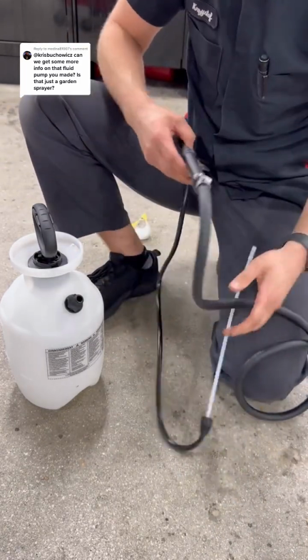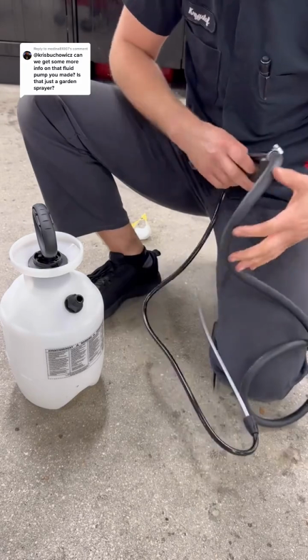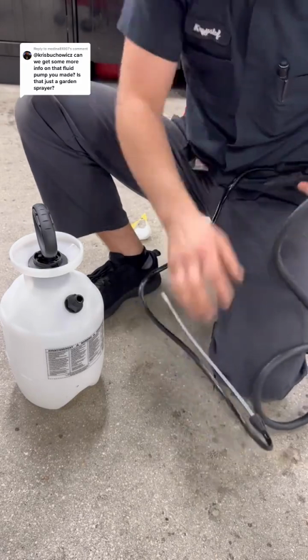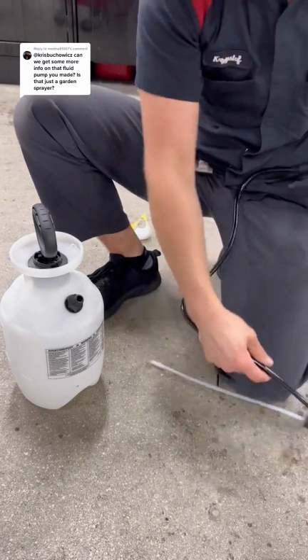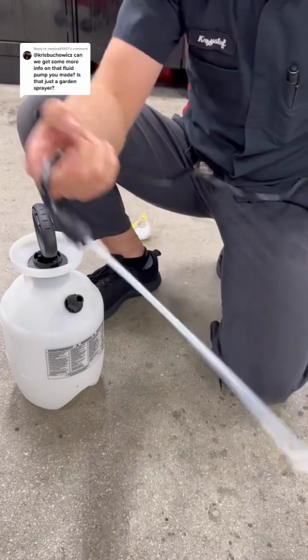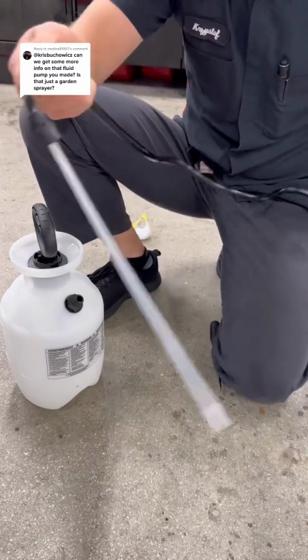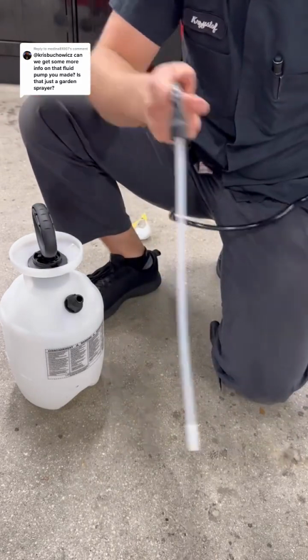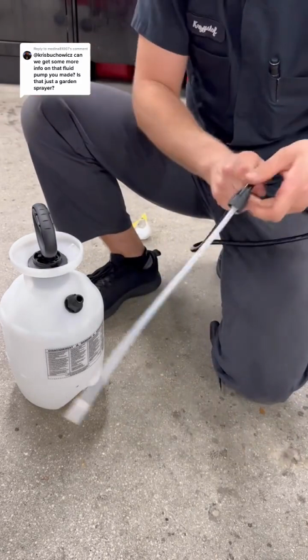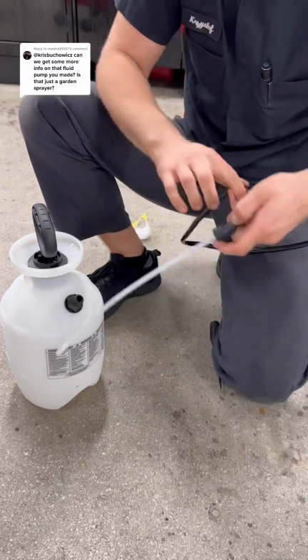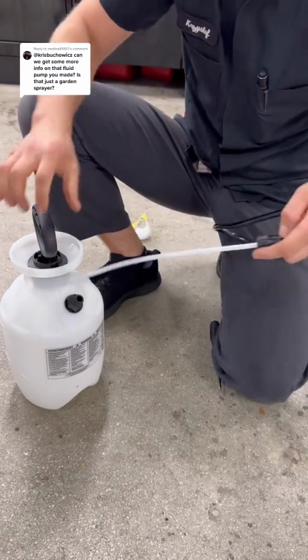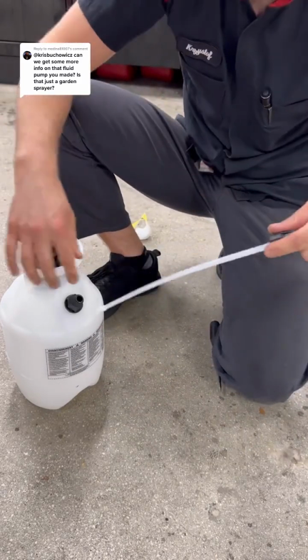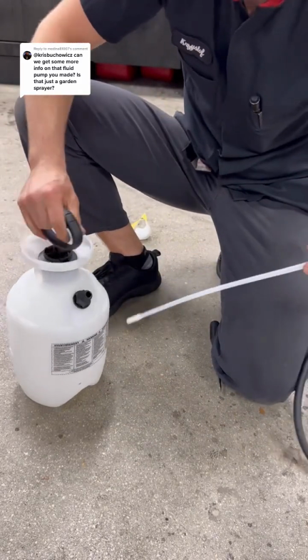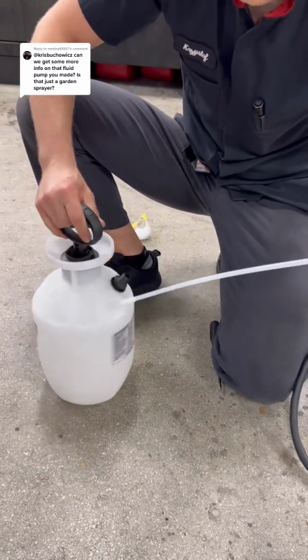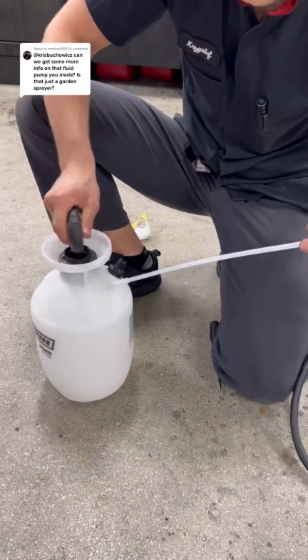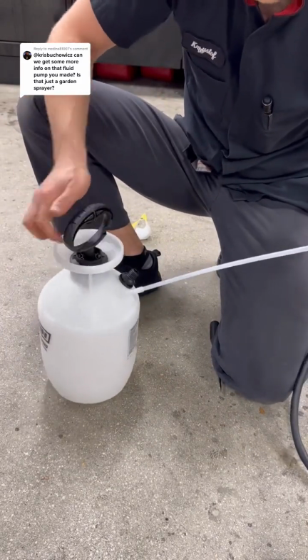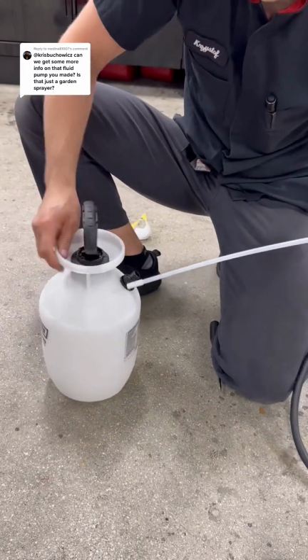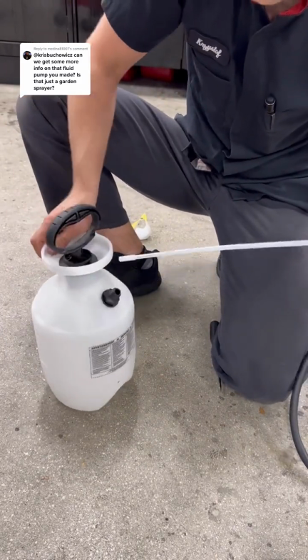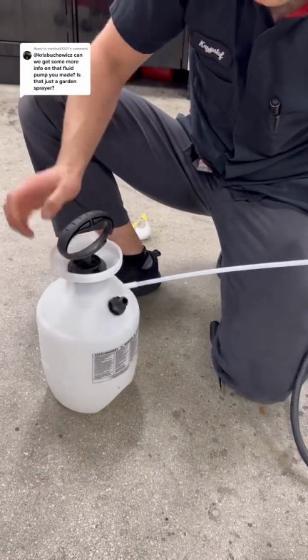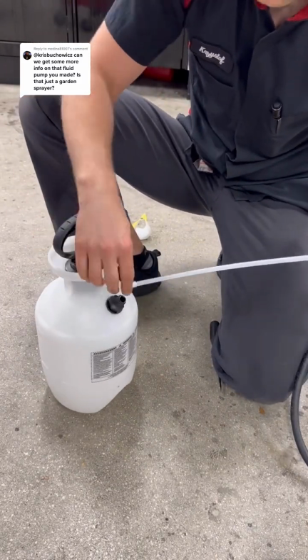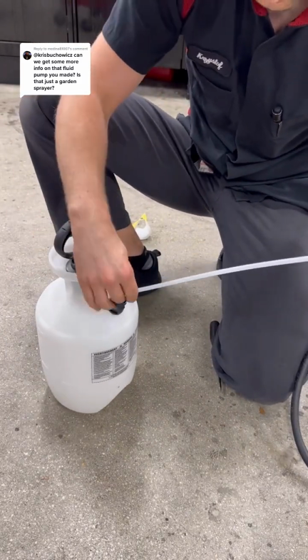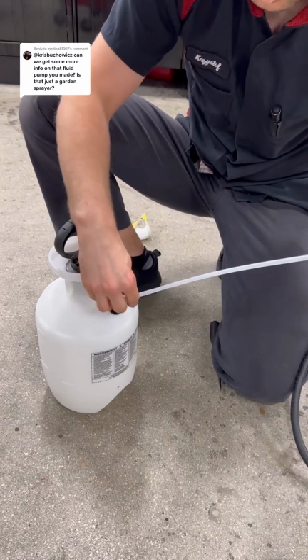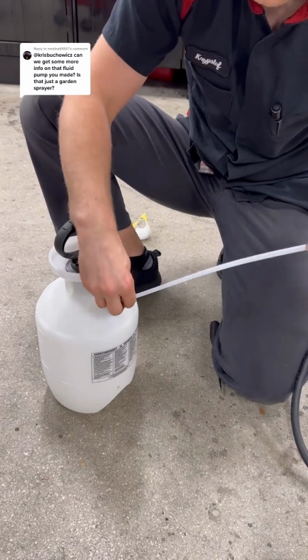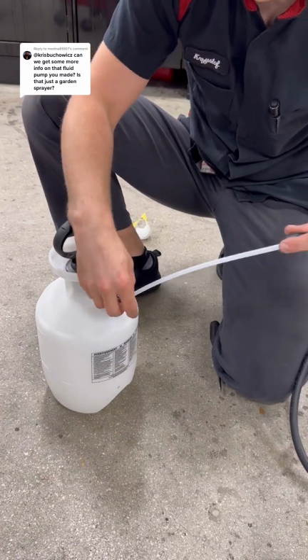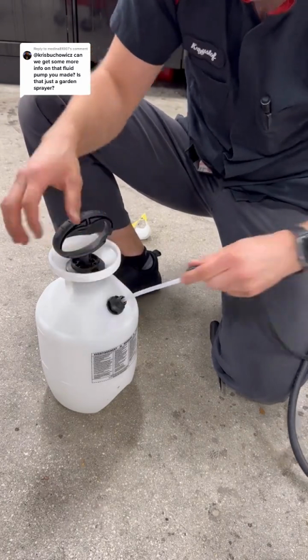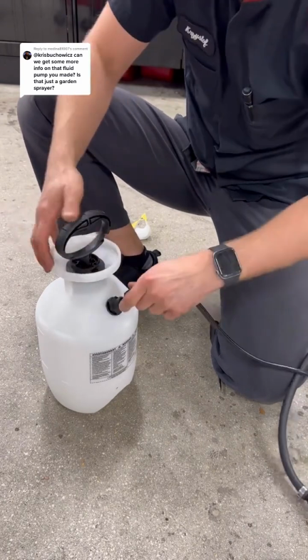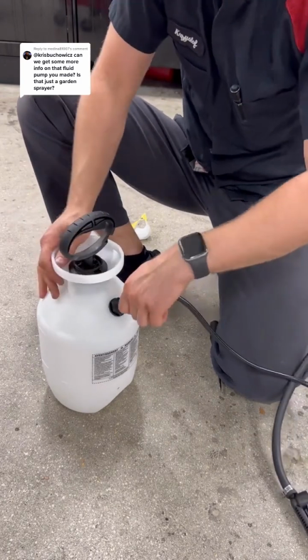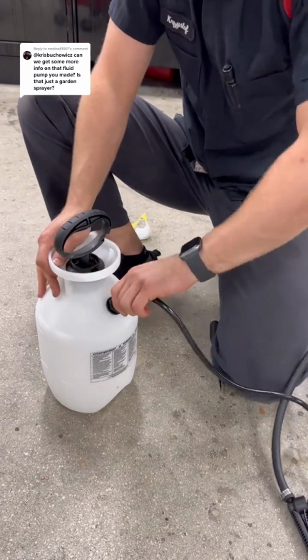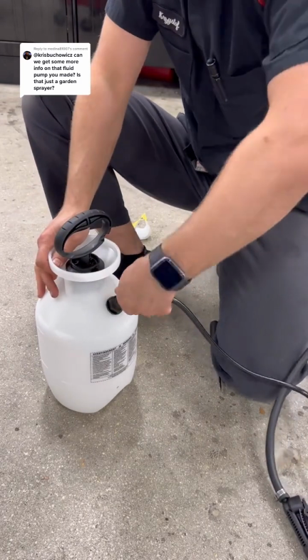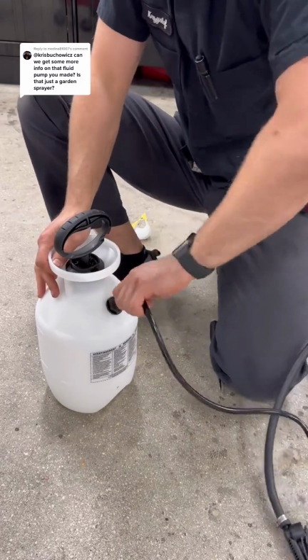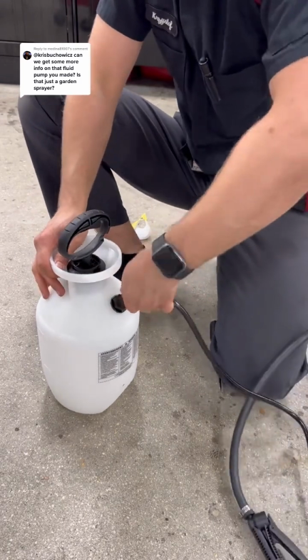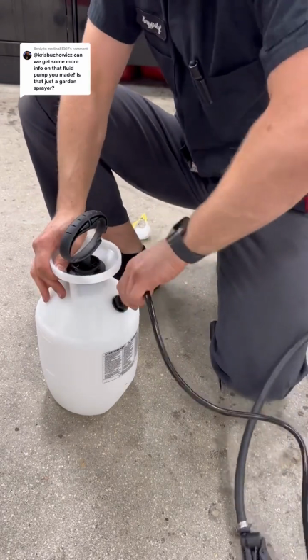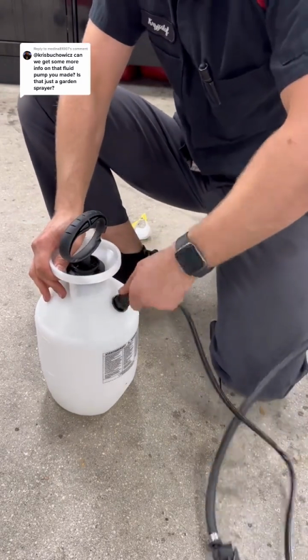Now you're going to take the end and normally install it into the sprayer right here, like you would with a regular sprayer. Tighten this guy up.